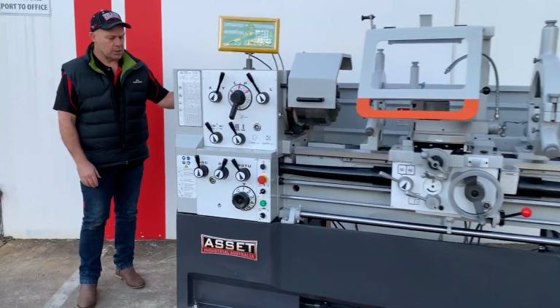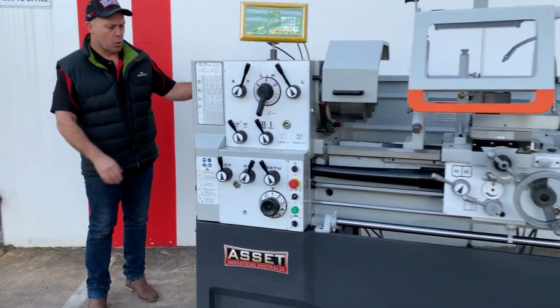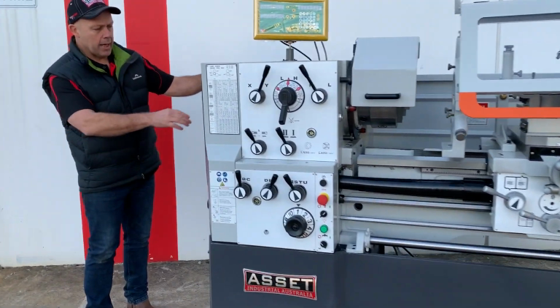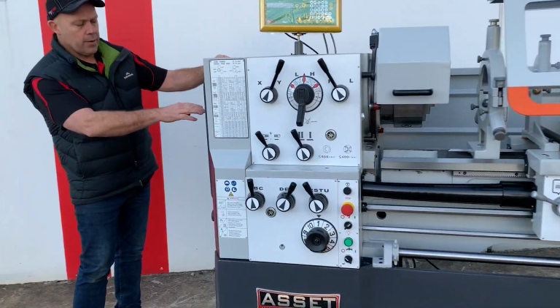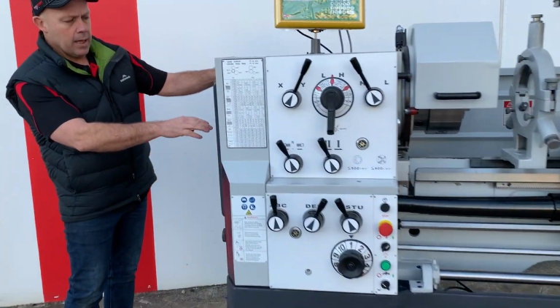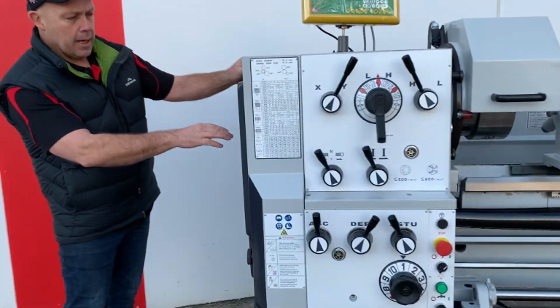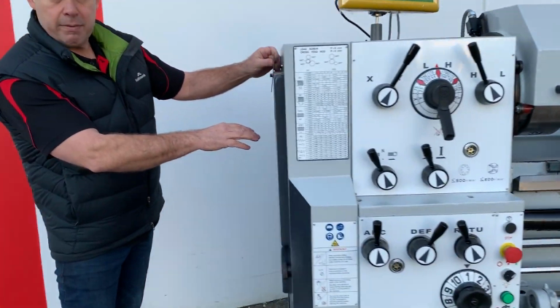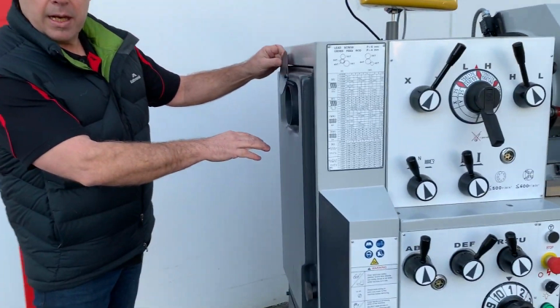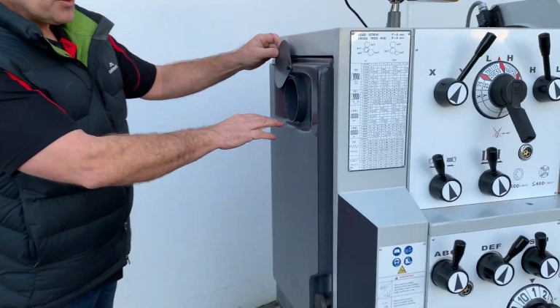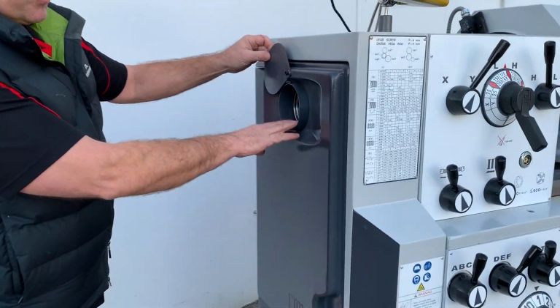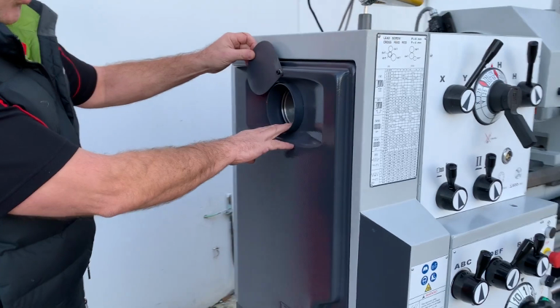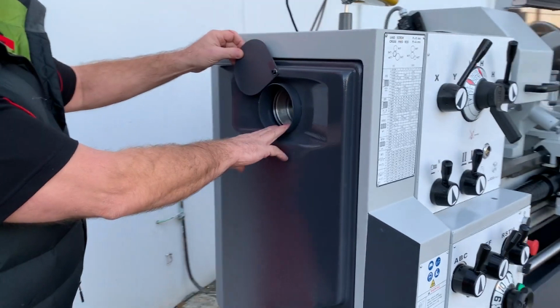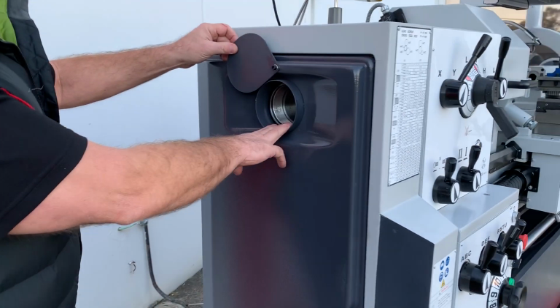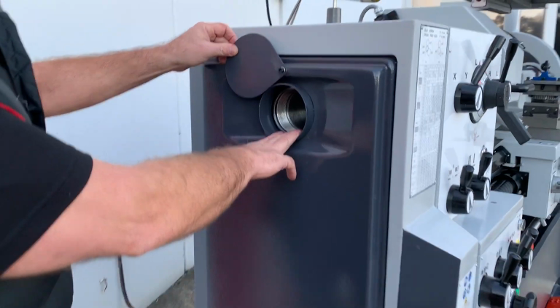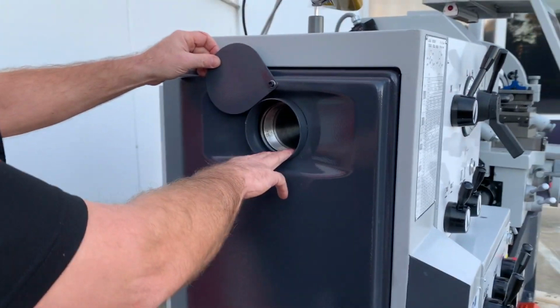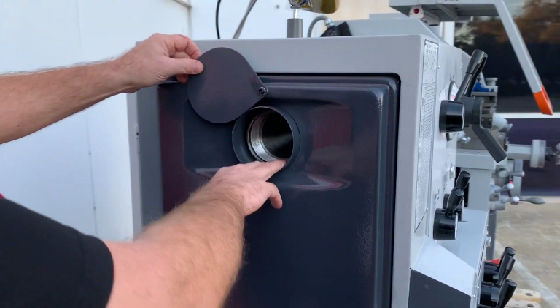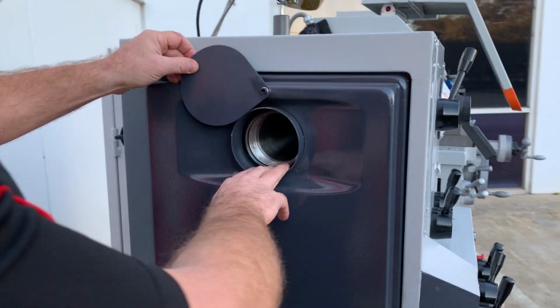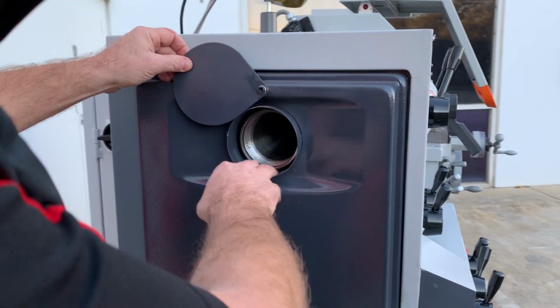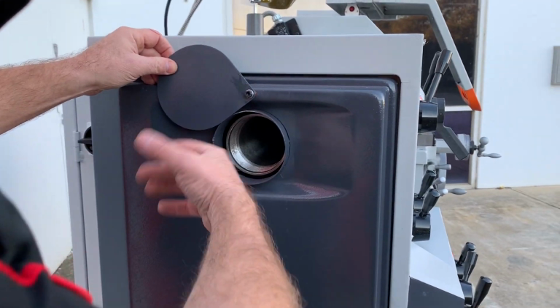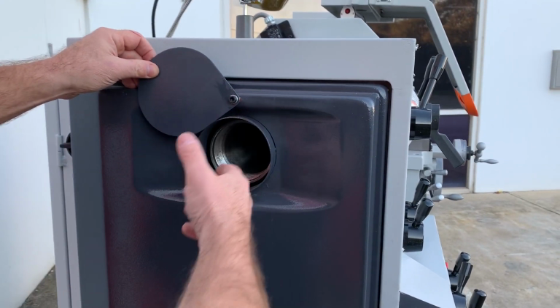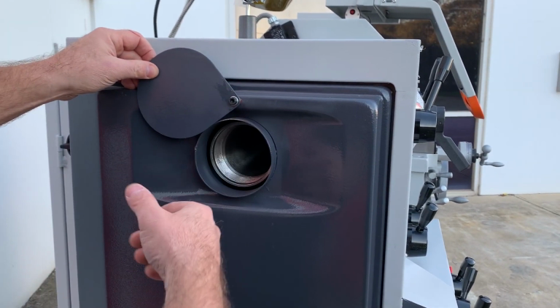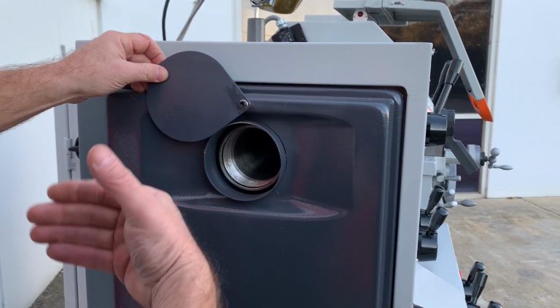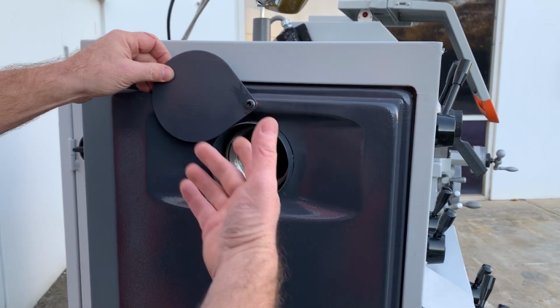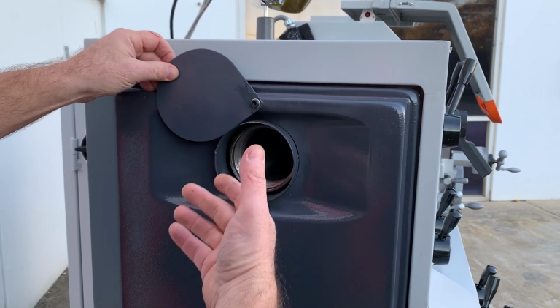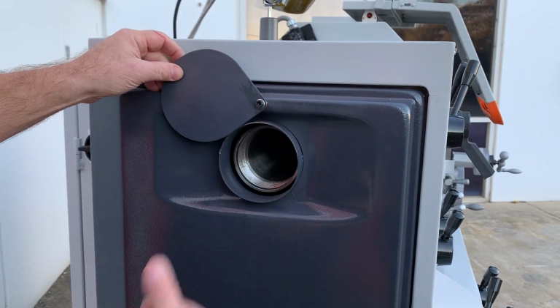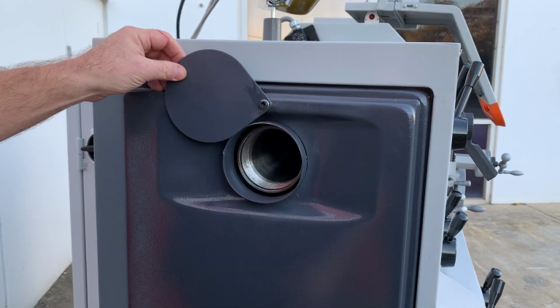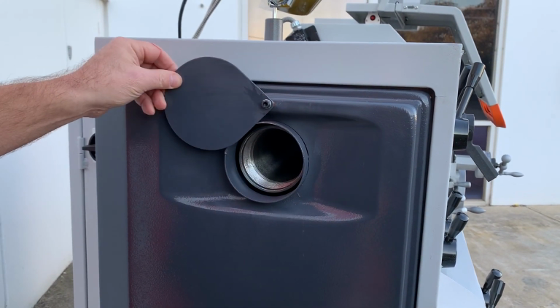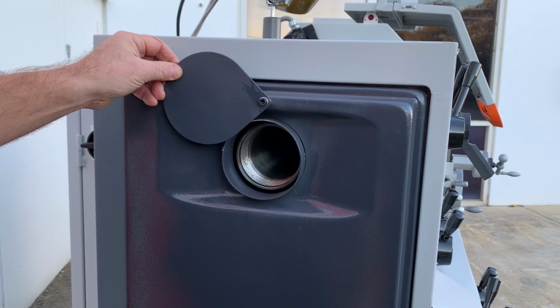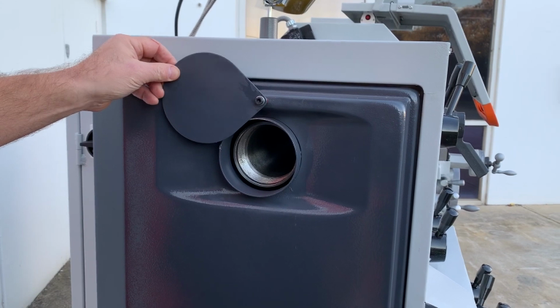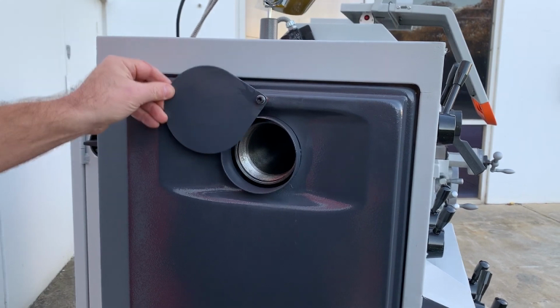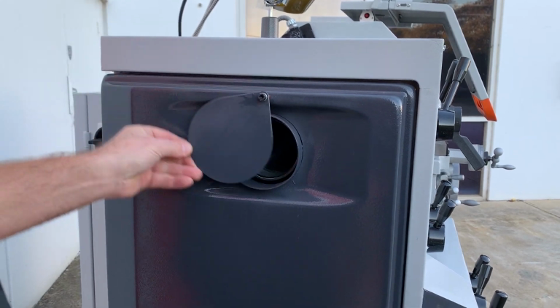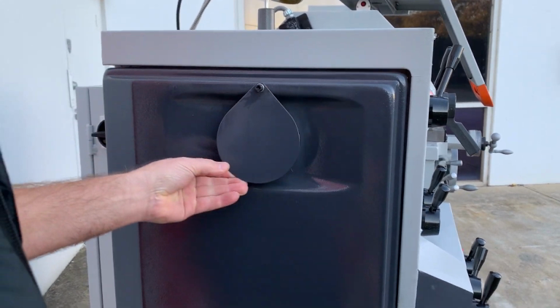For such a small lathe, having a large spindle bore is fantastic. It just gives you plenty of options to do the larger 3 inch plus larger diameters.